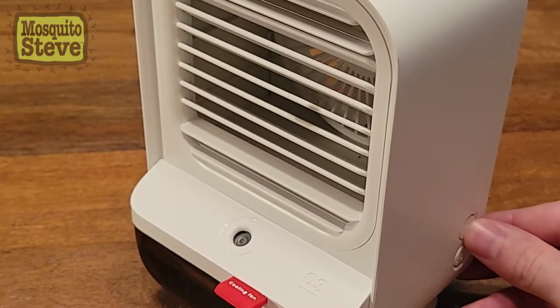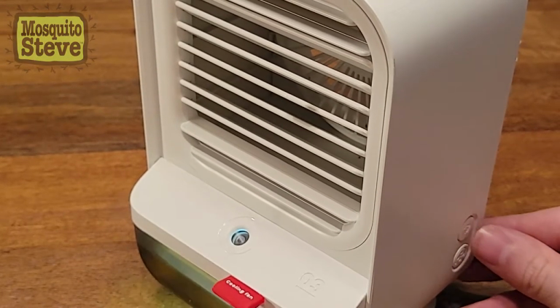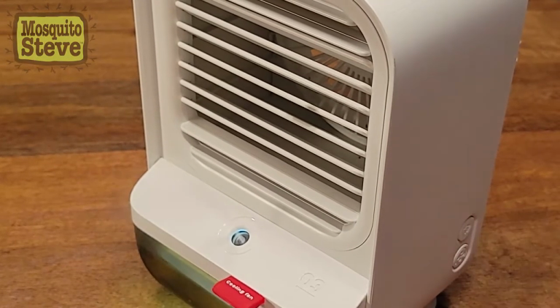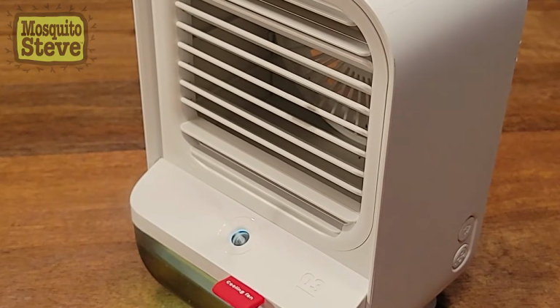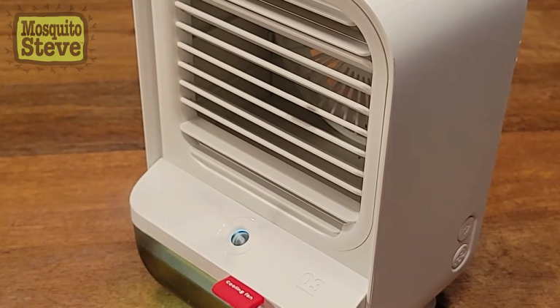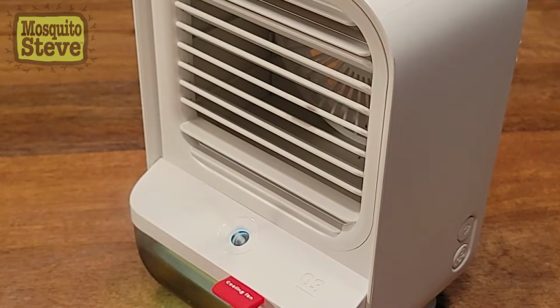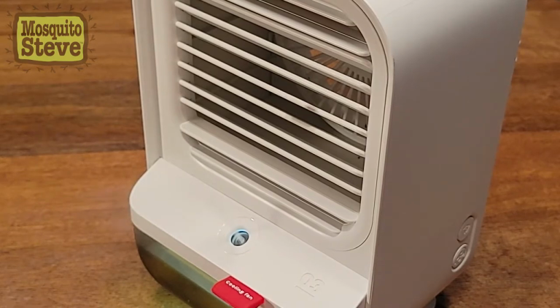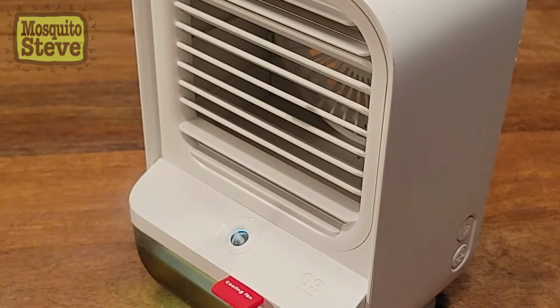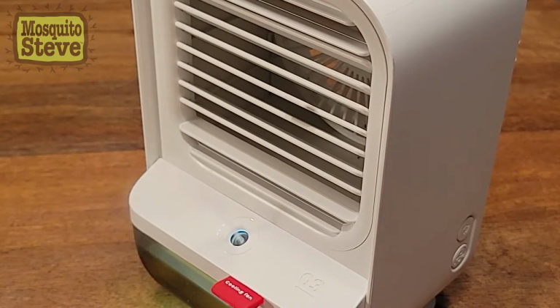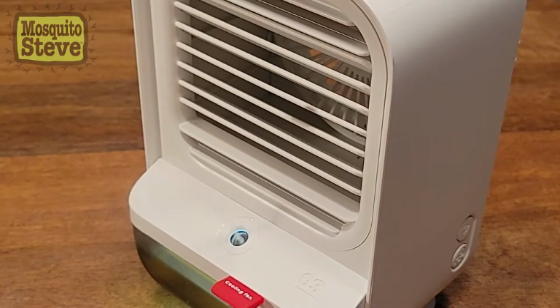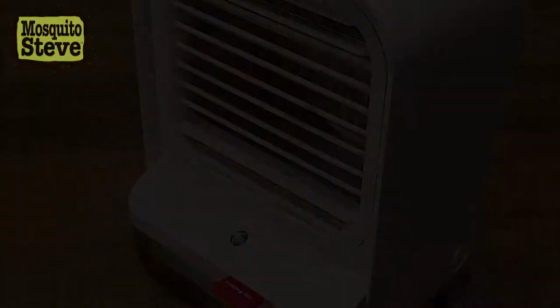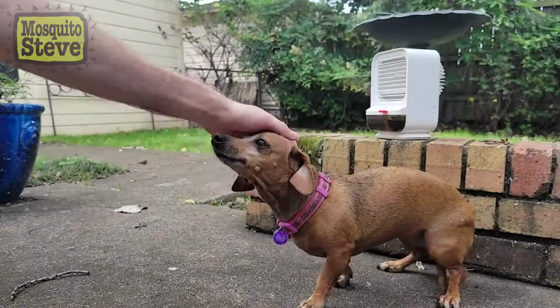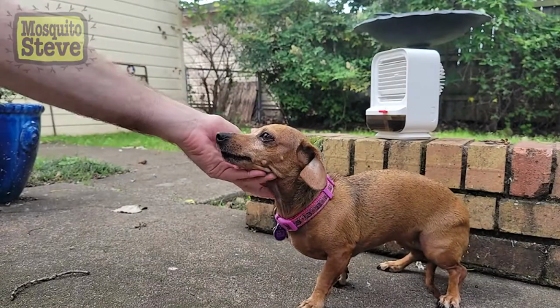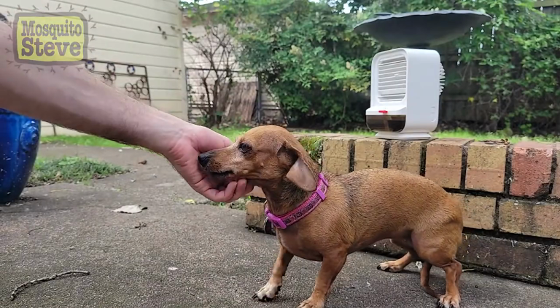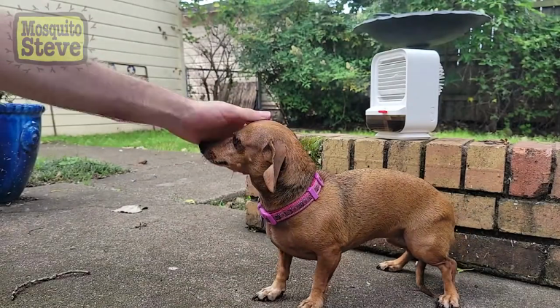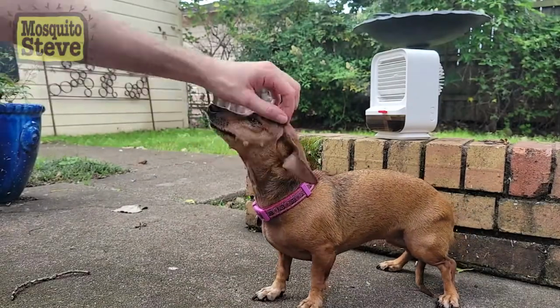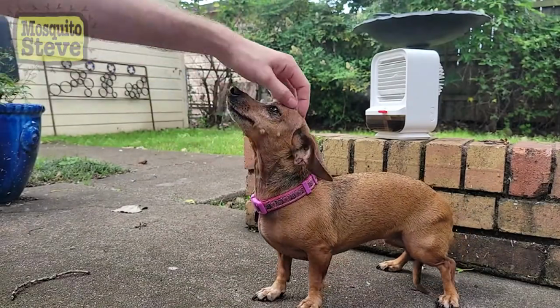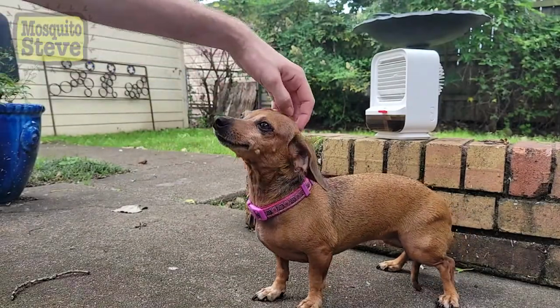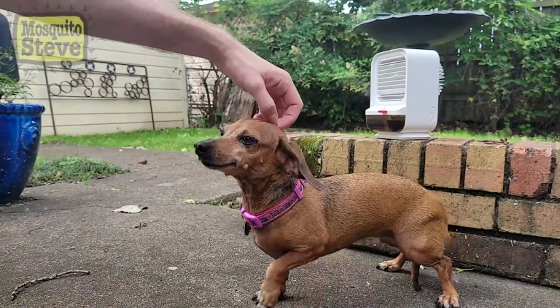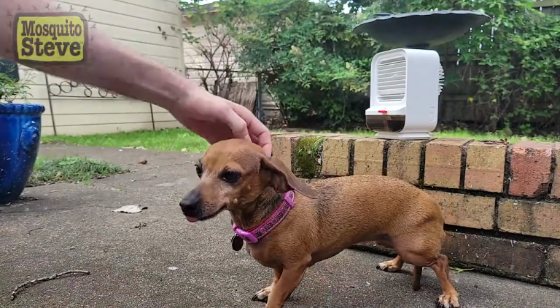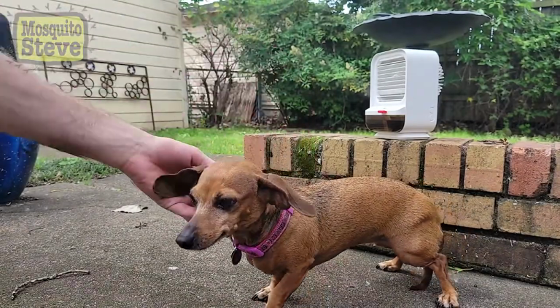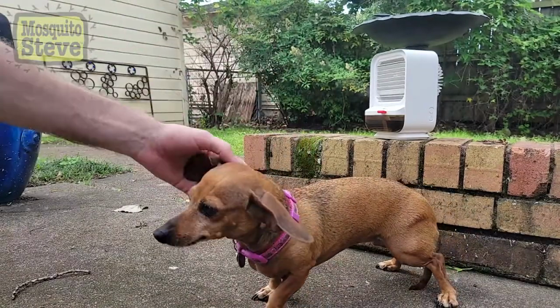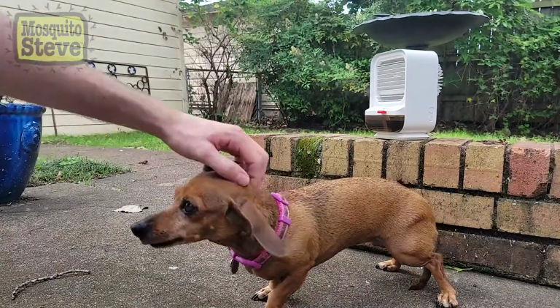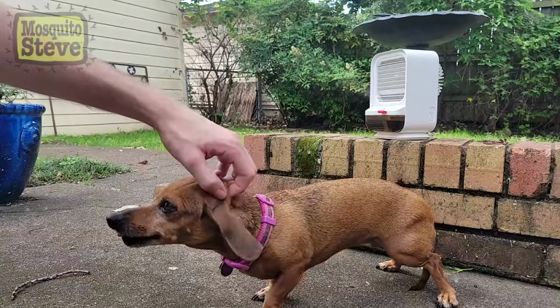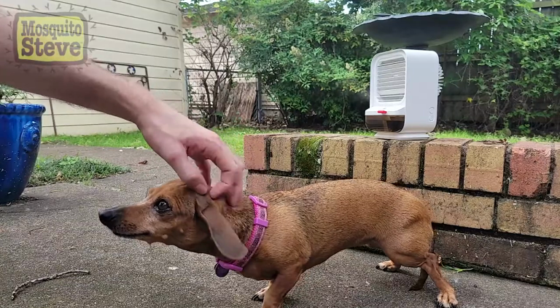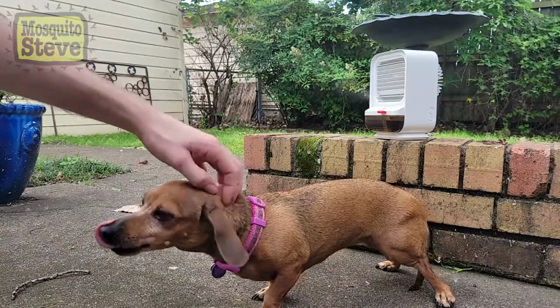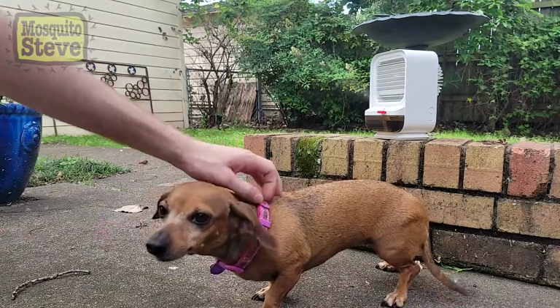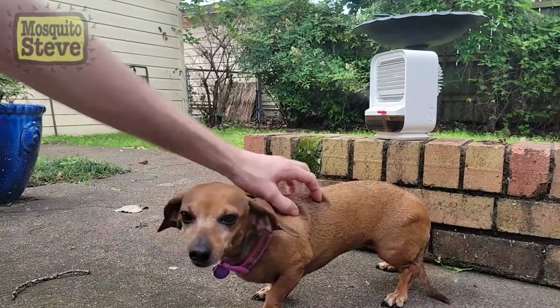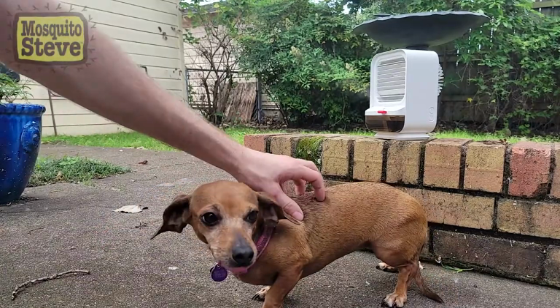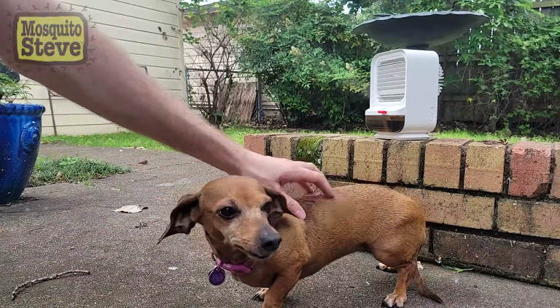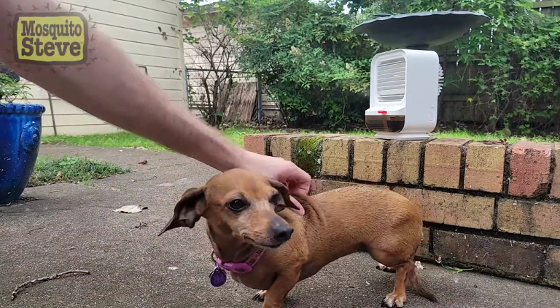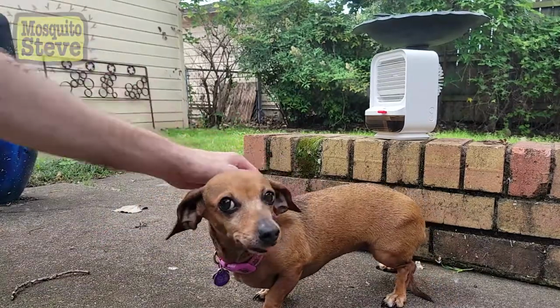Mosquito Steve products are all-natural and environmentally safe, as well as non-toxic for pets, plants, people, and pollinators.